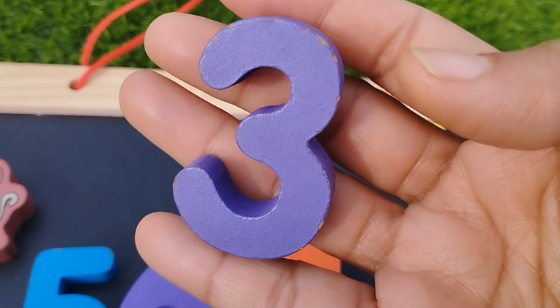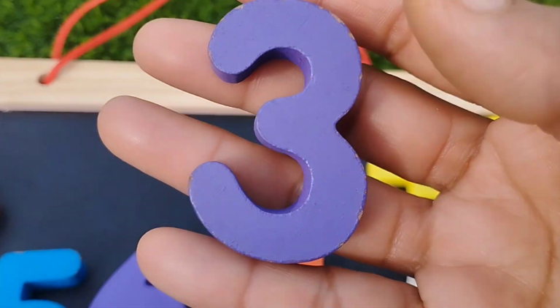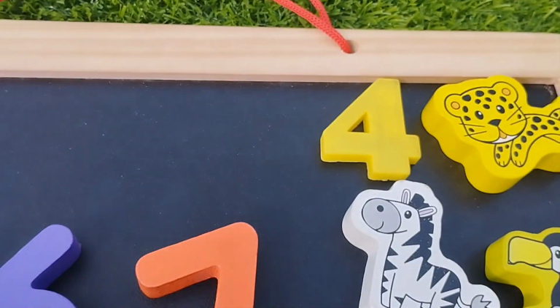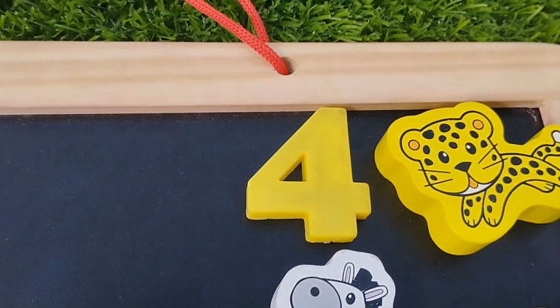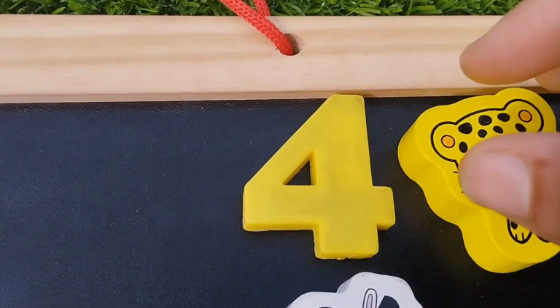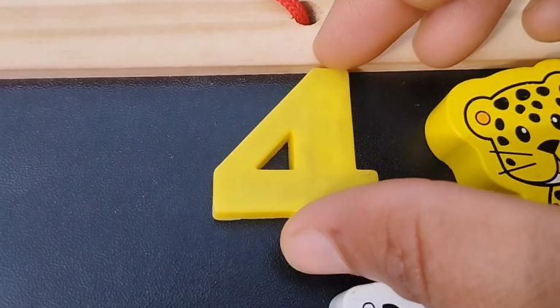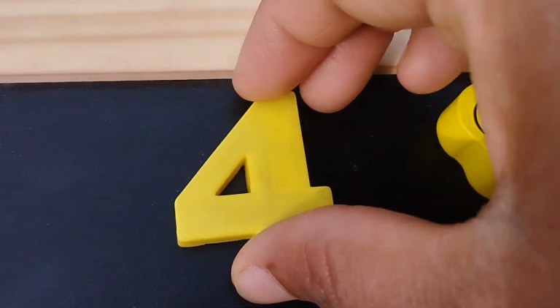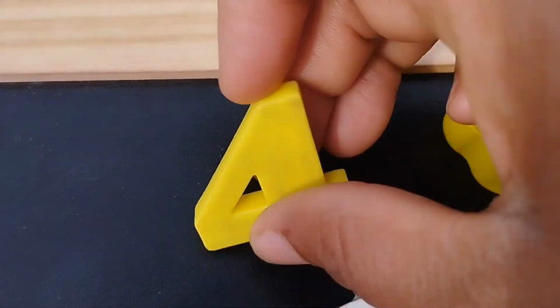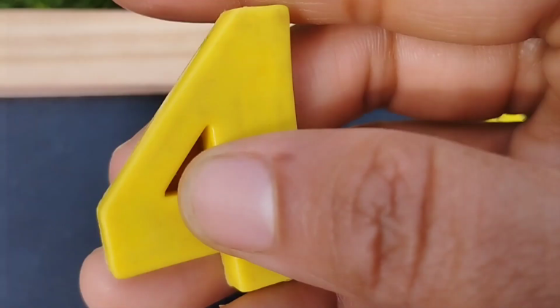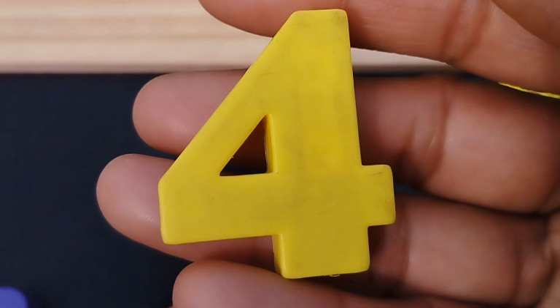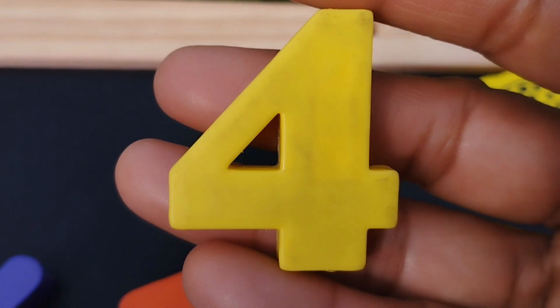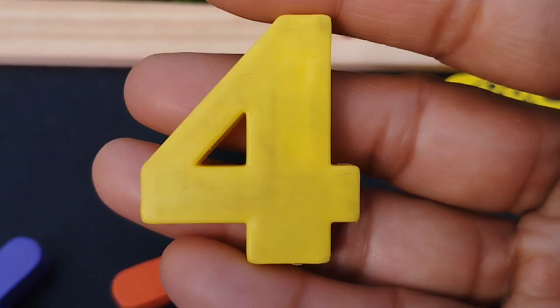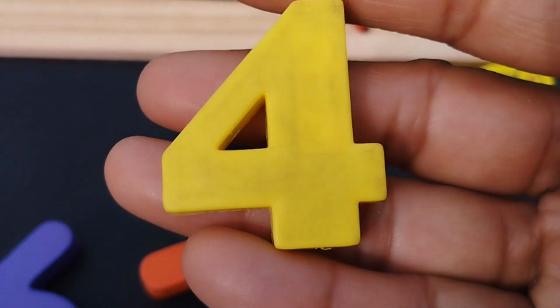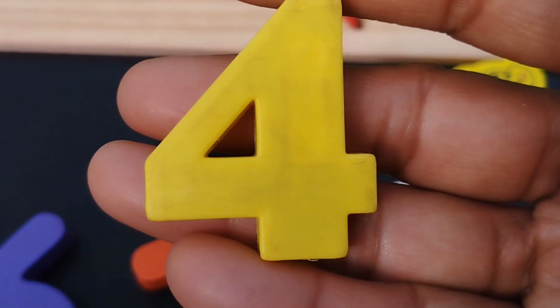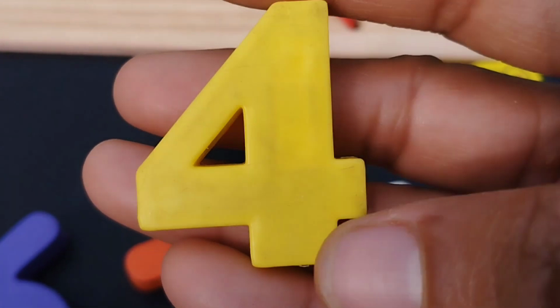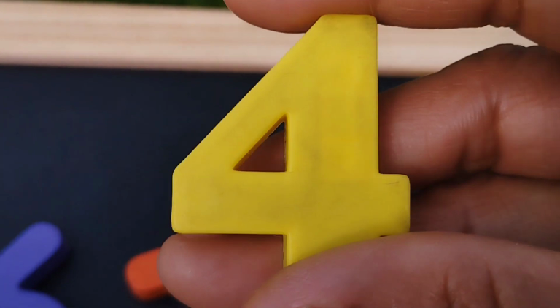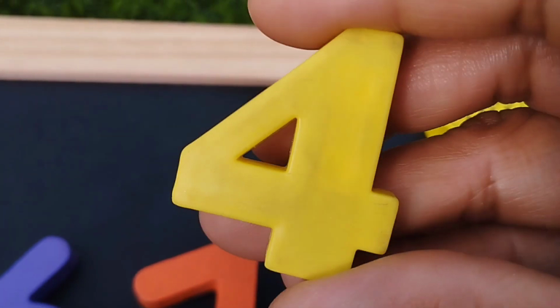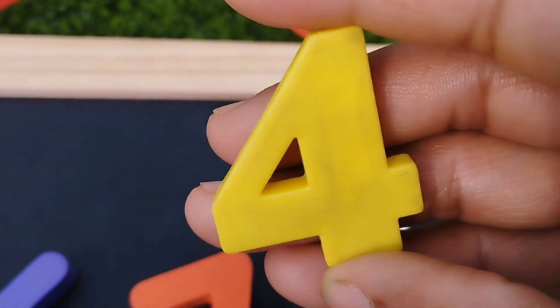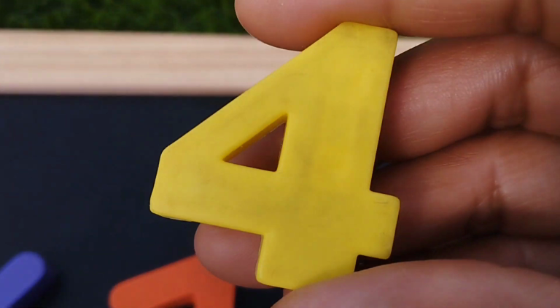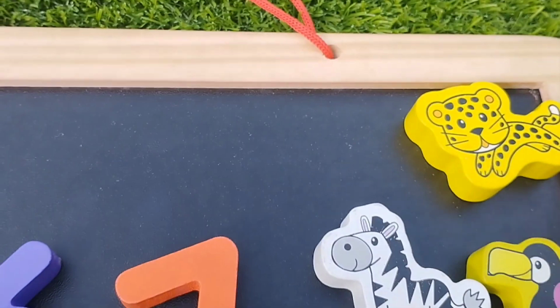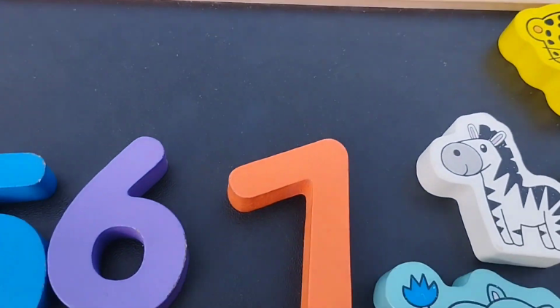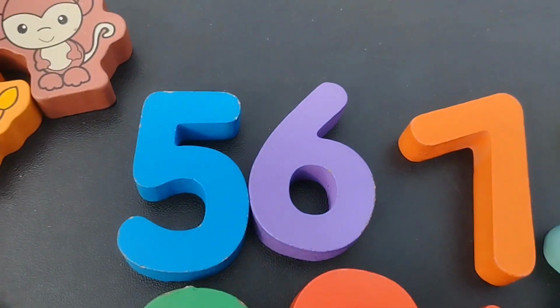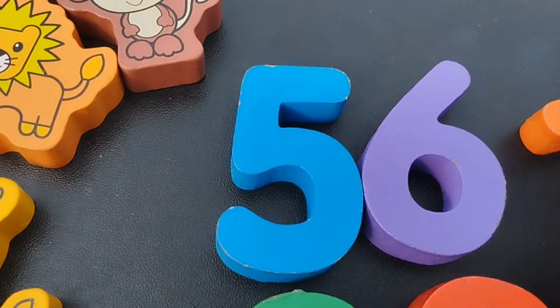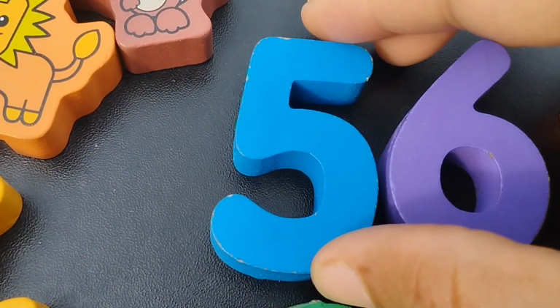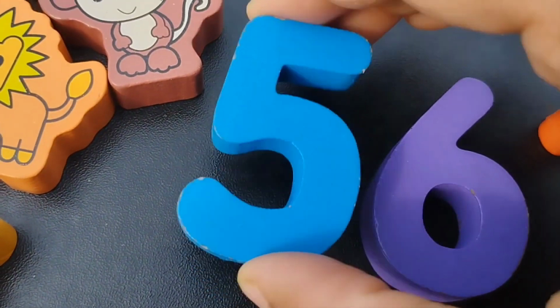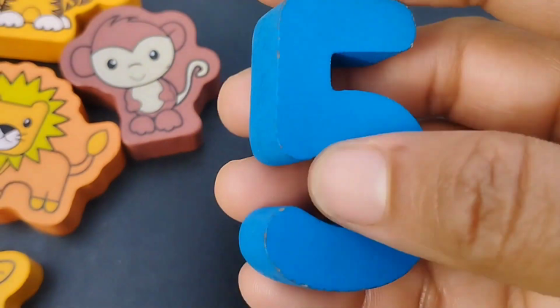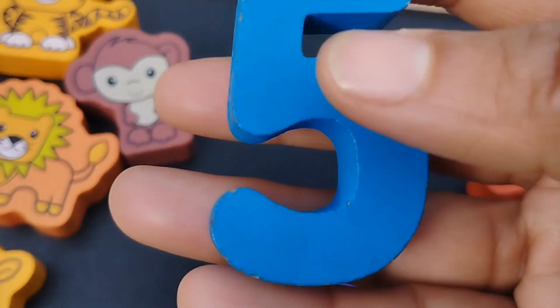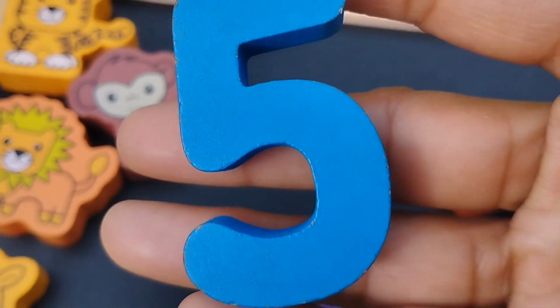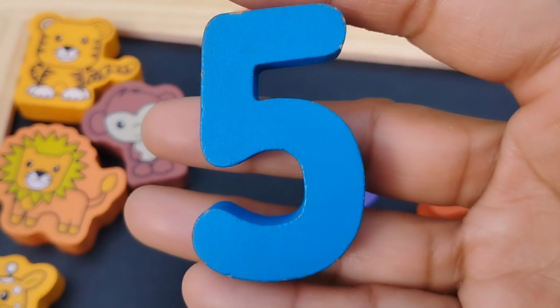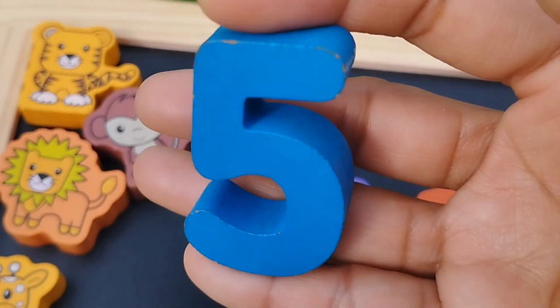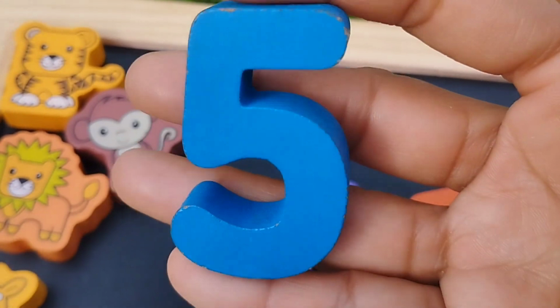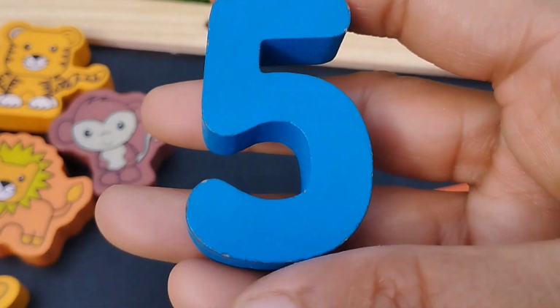Number three. The next number is number four. This is number four. Five. Number five.